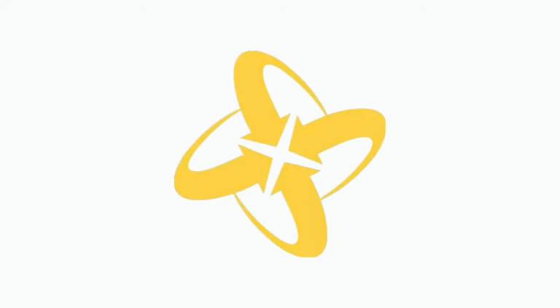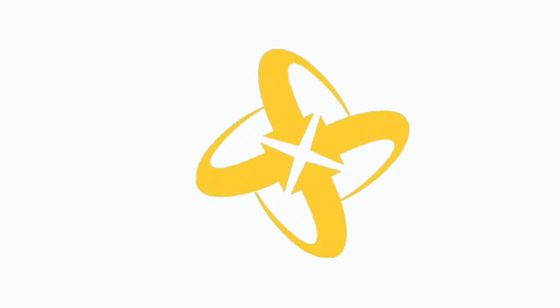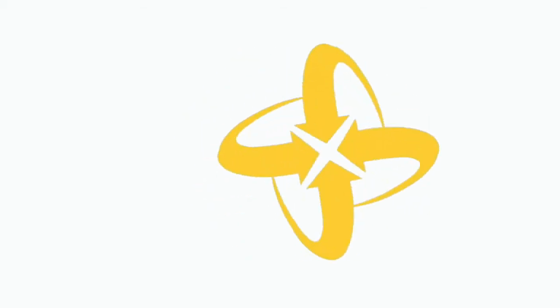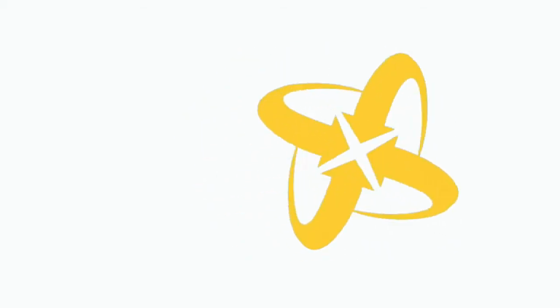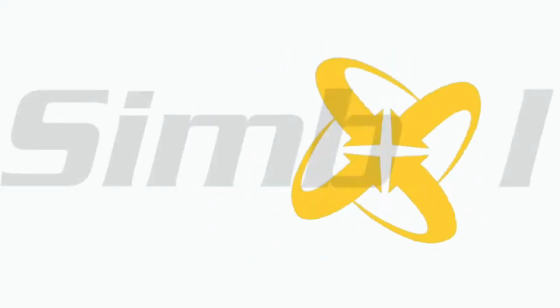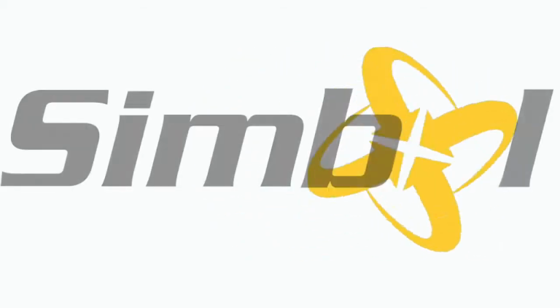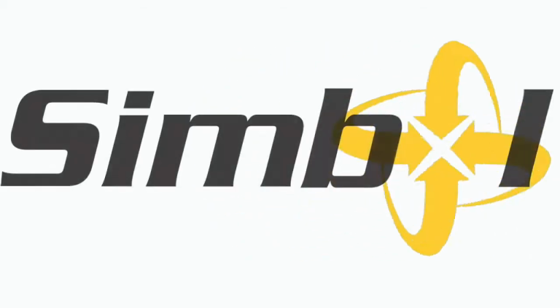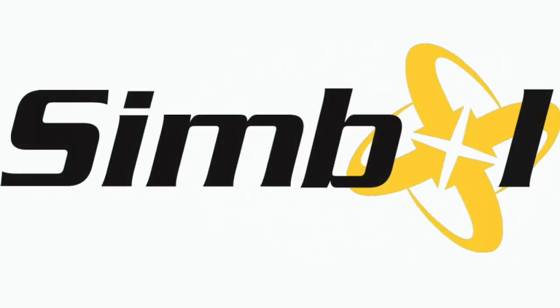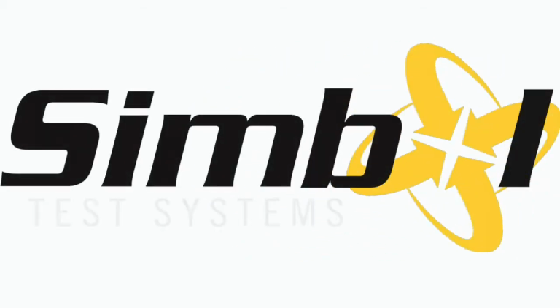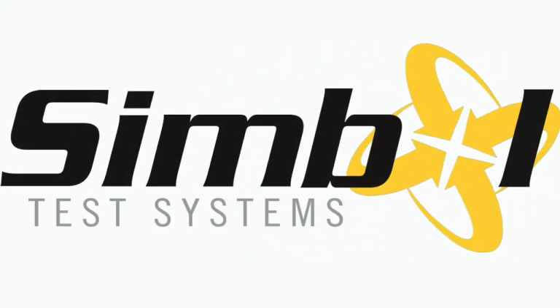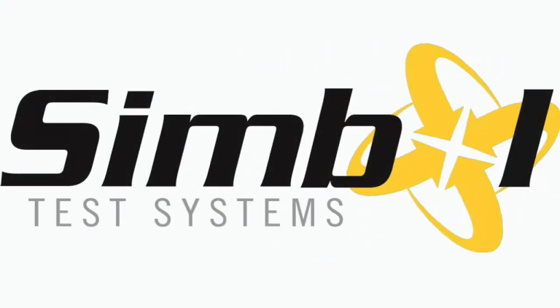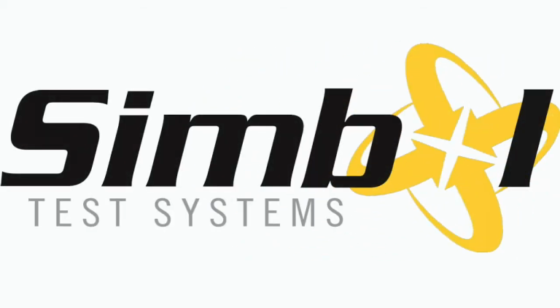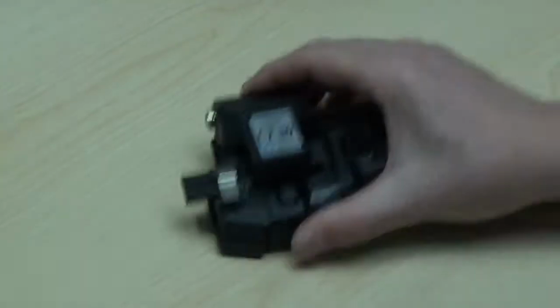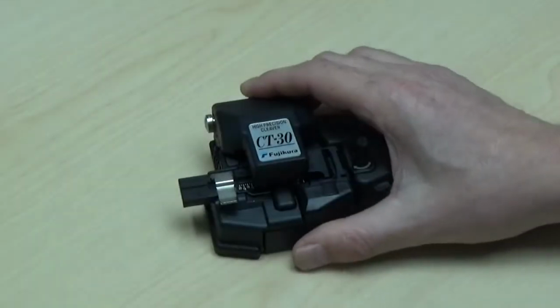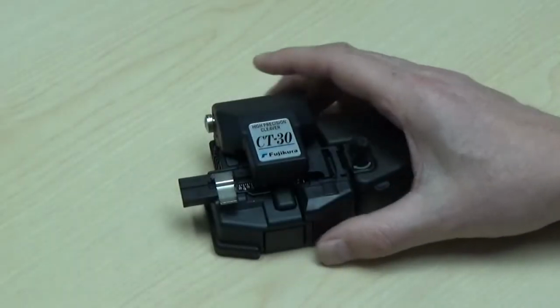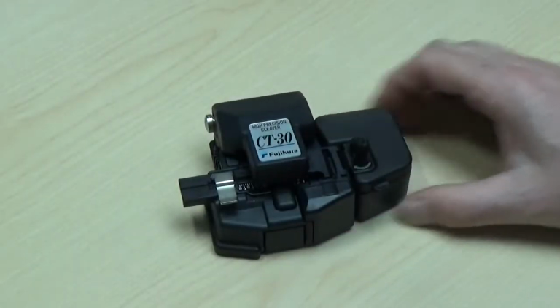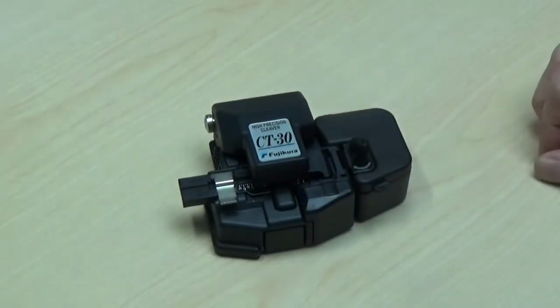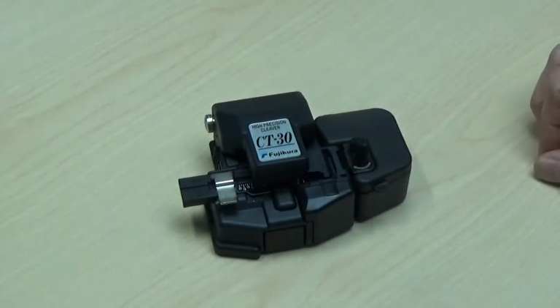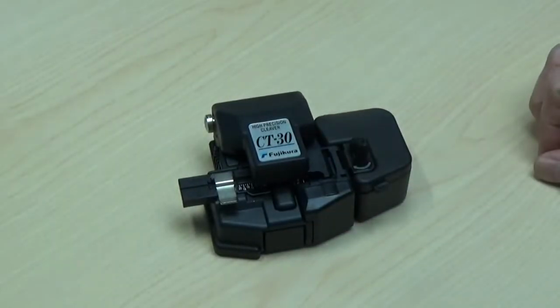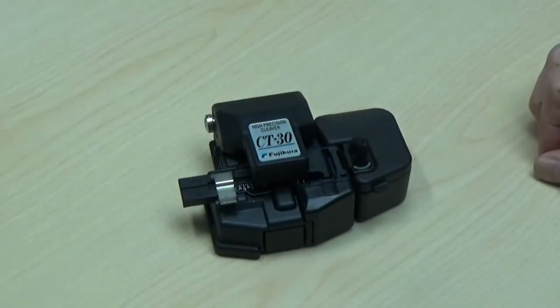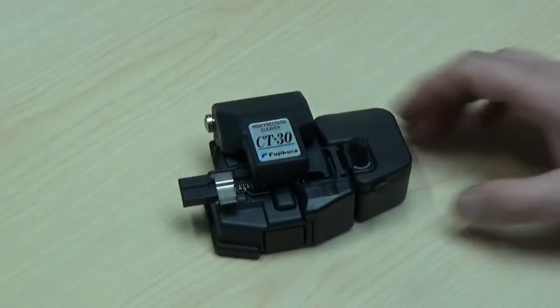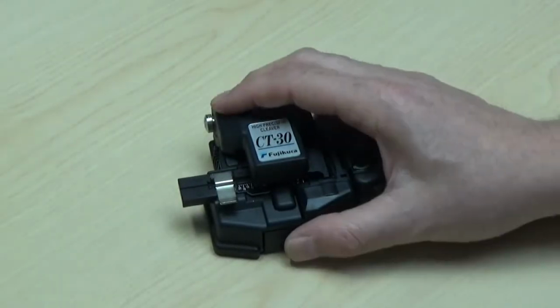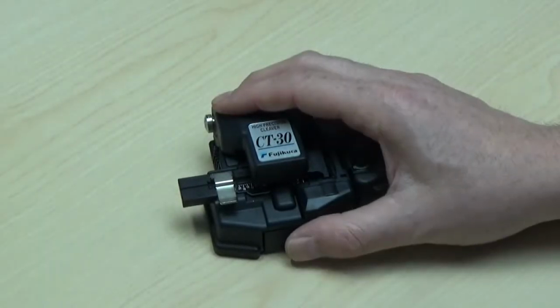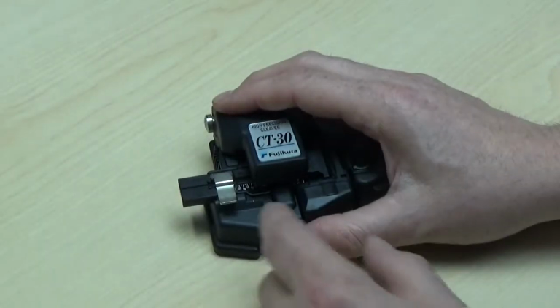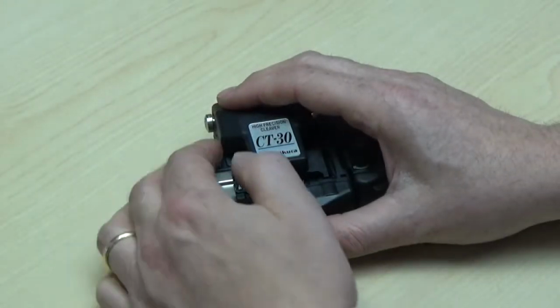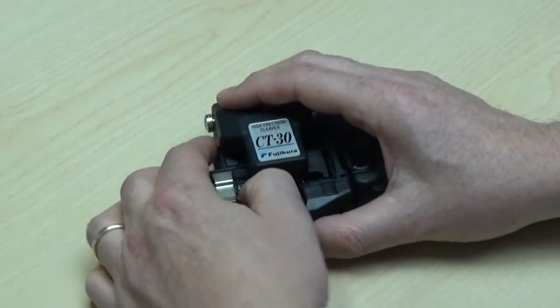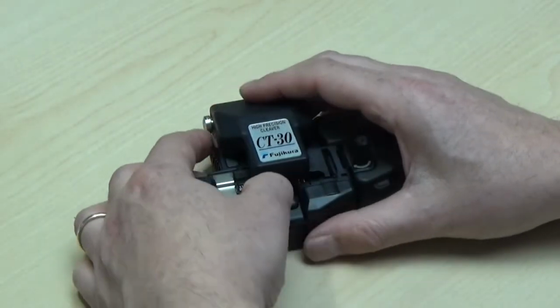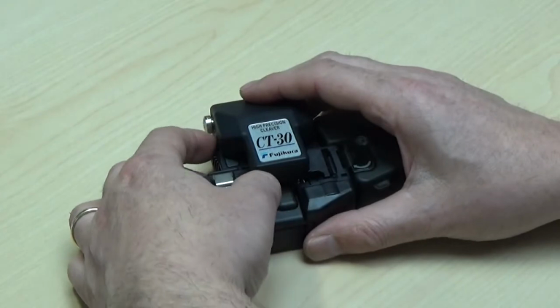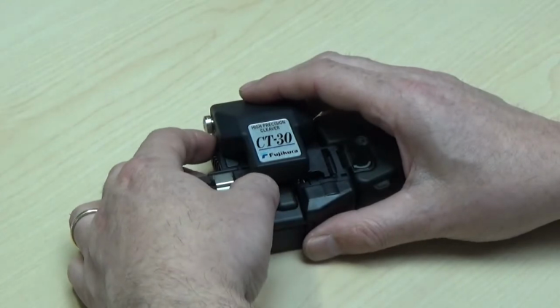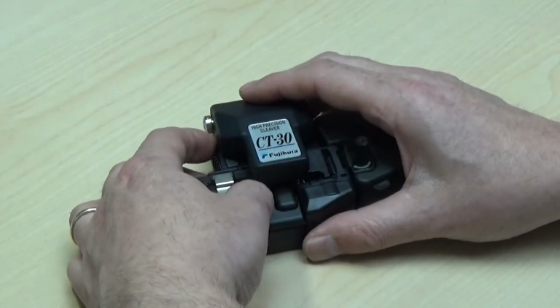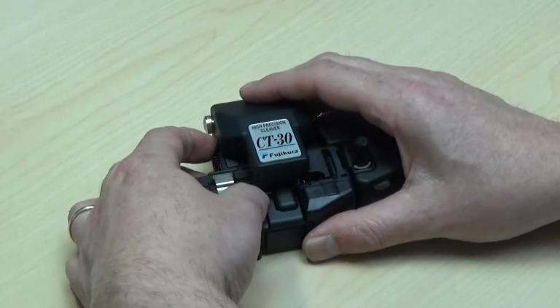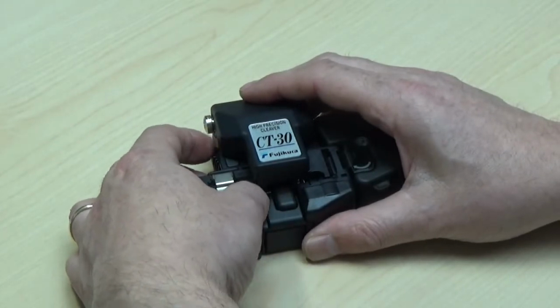Hello and welcome. This is your repair and maintenance technician here at Seibold Test Systems. Today we're going to show you how to replace your CT30 blade, as well as how to correctly position the blade height for getting those optimal cleaves.